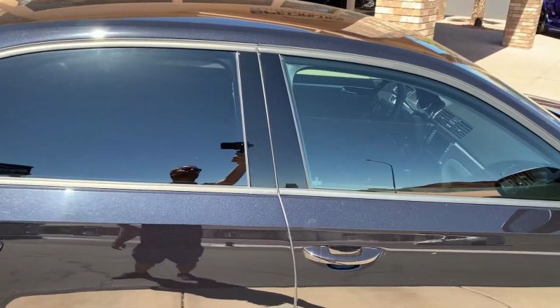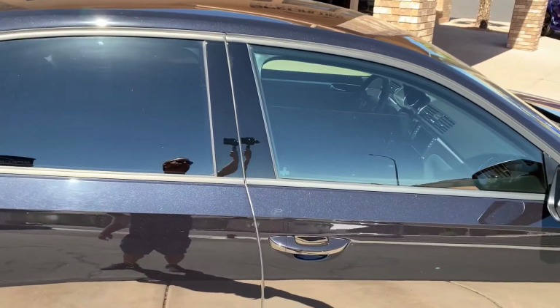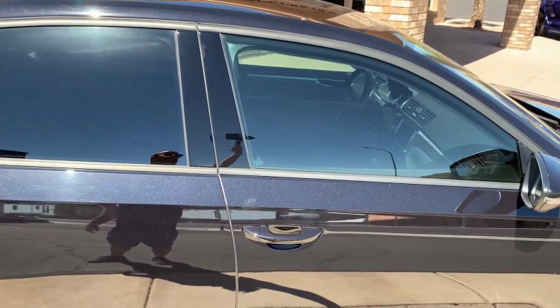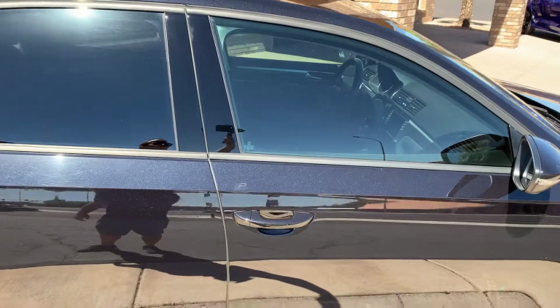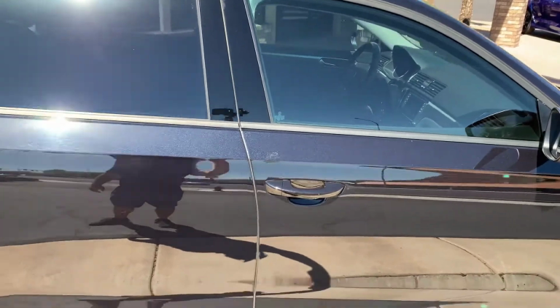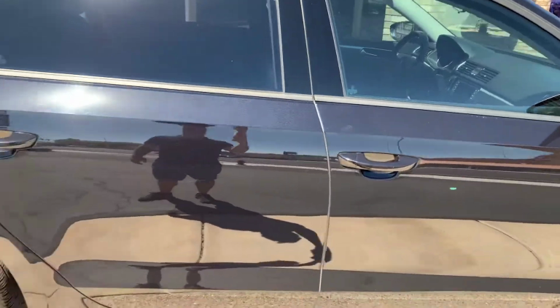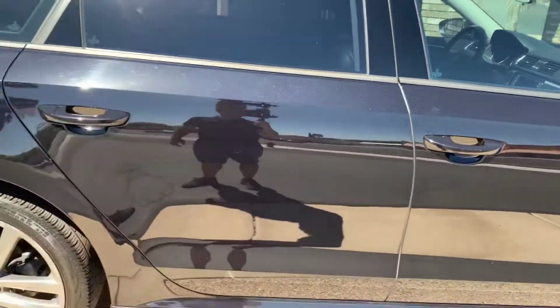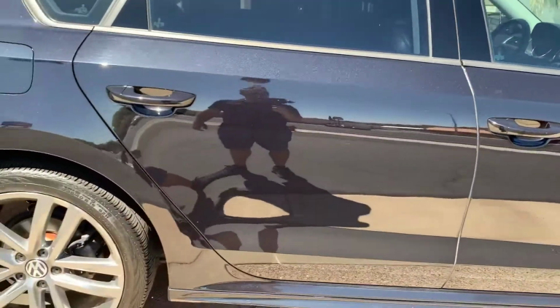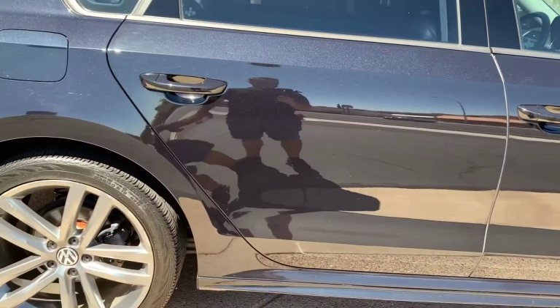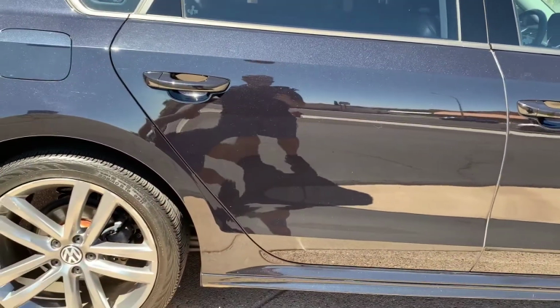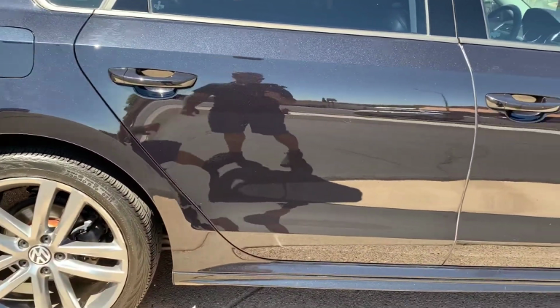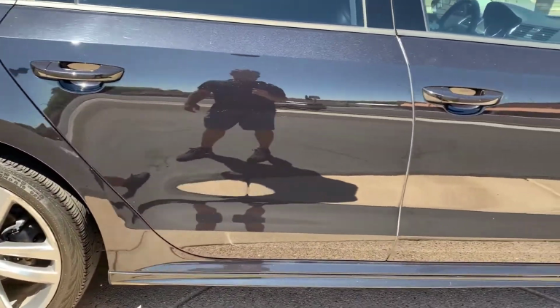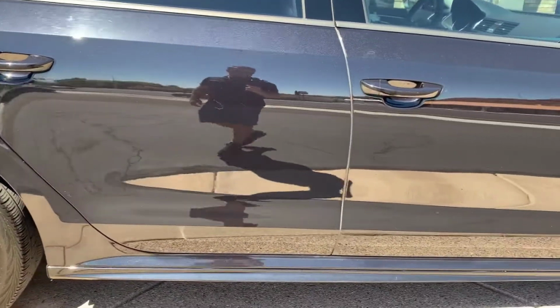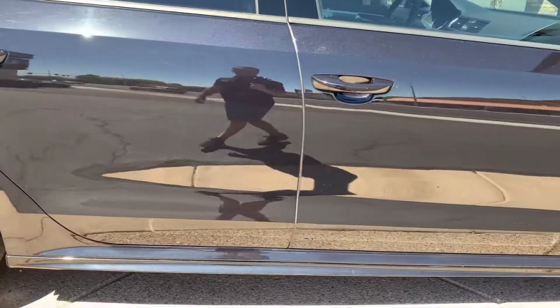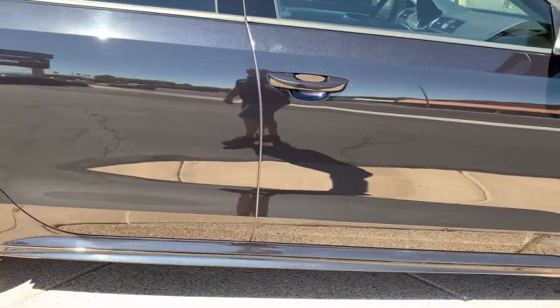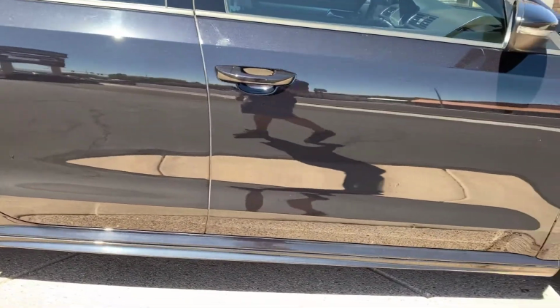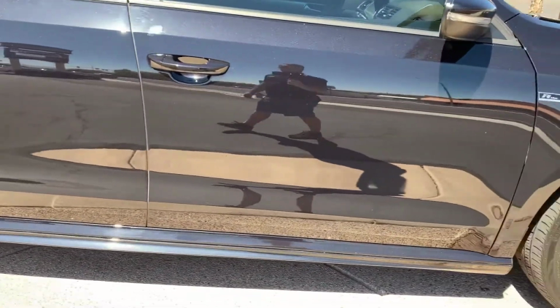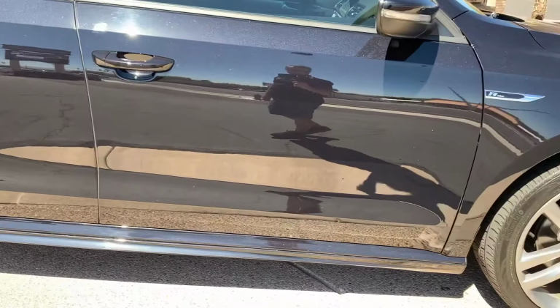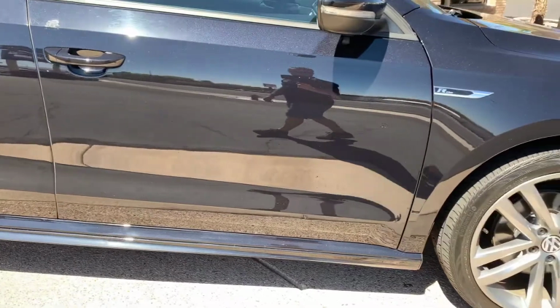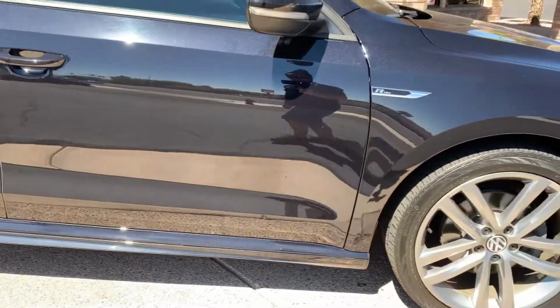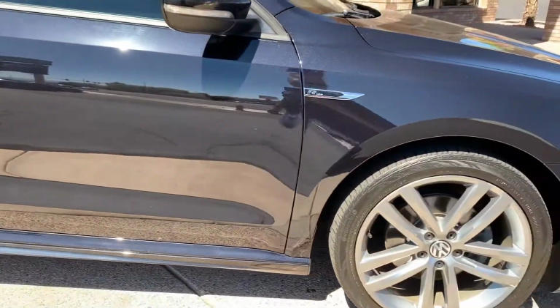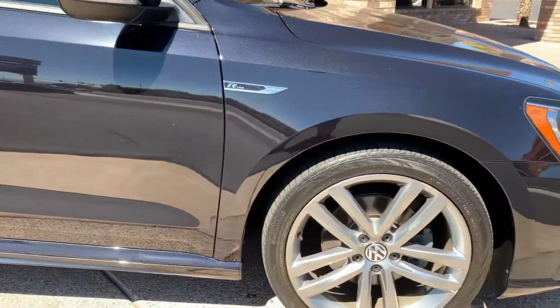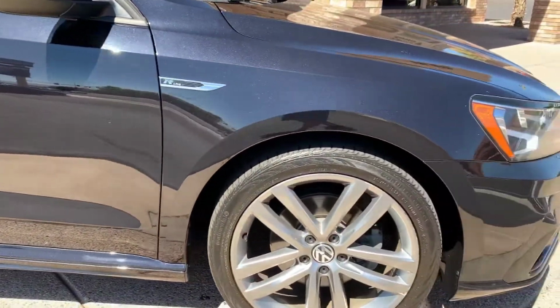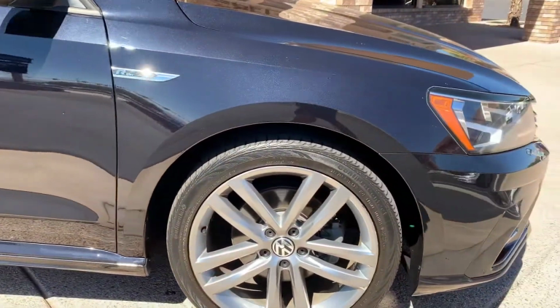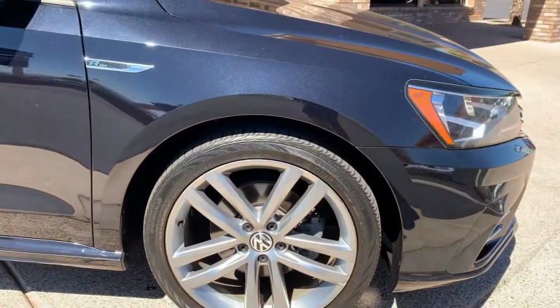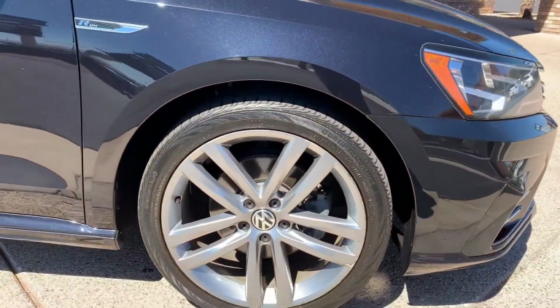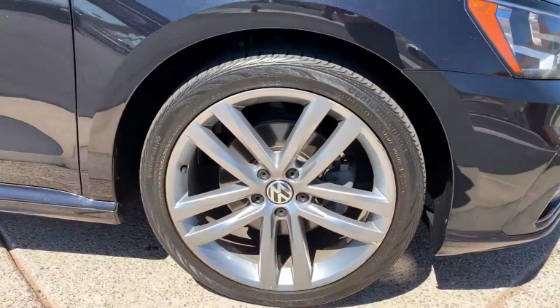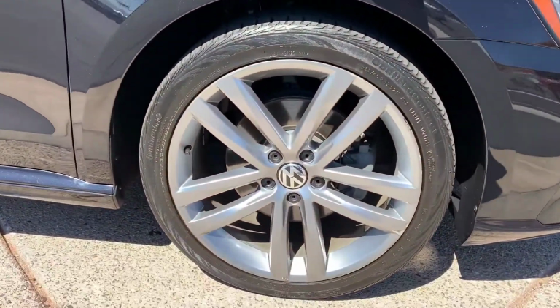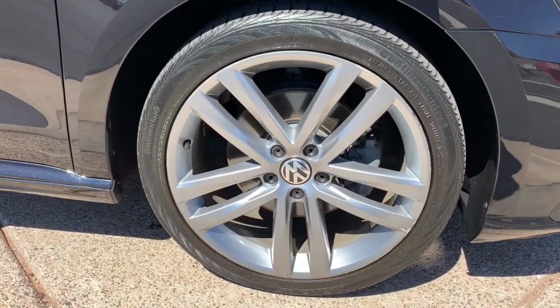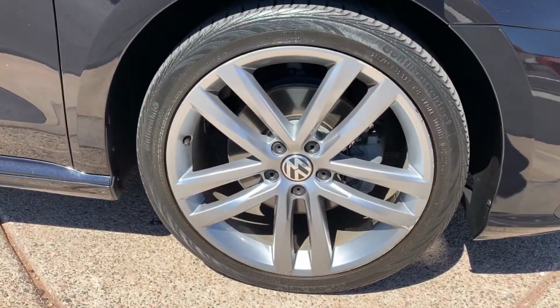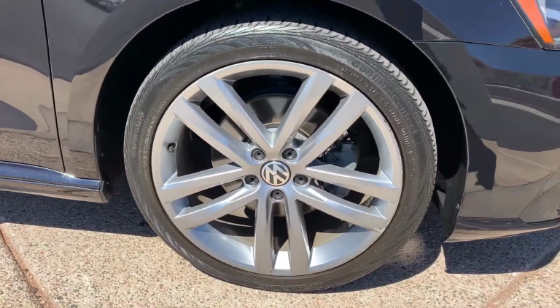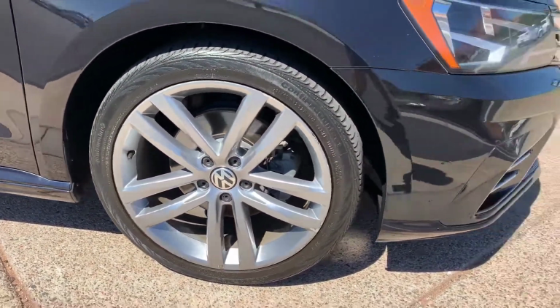I love these Passats. I feel like they are a great bang for your buck. You get a lot of features that you don't see in similar cars for a better price point. European styling looks.